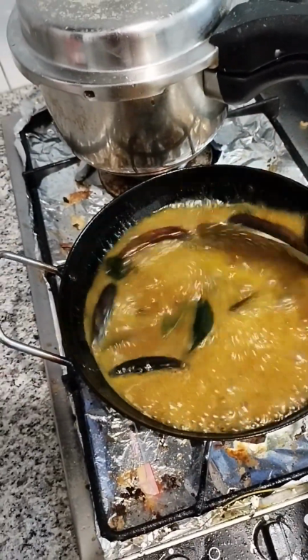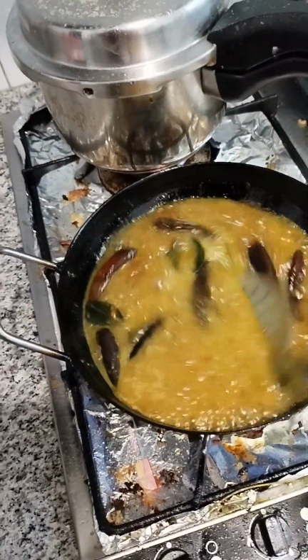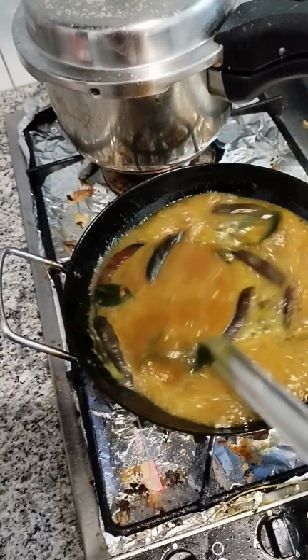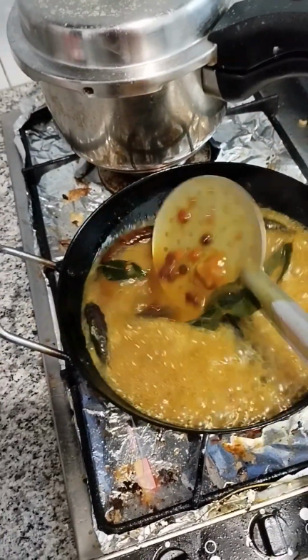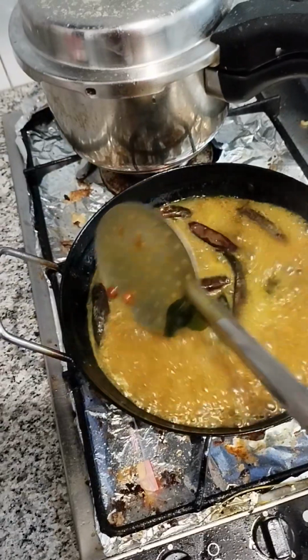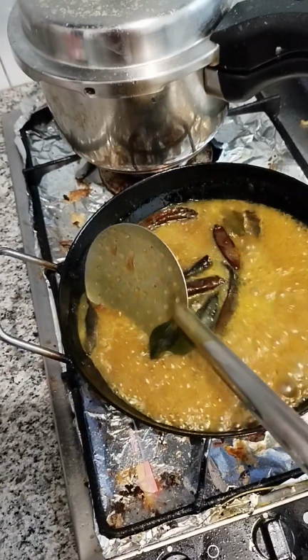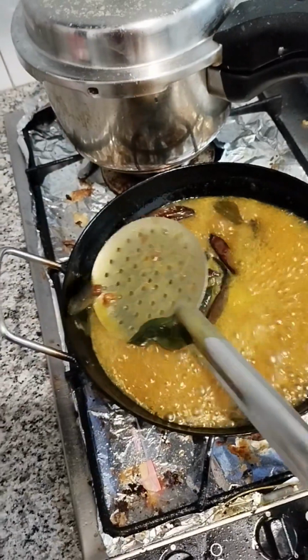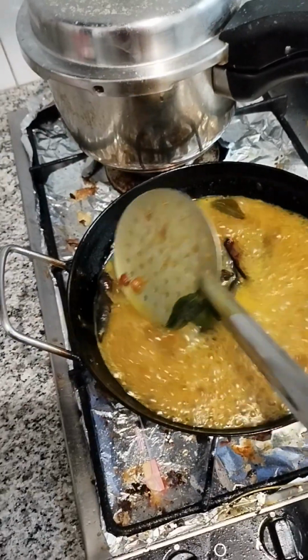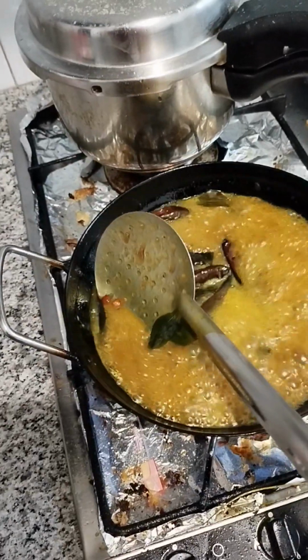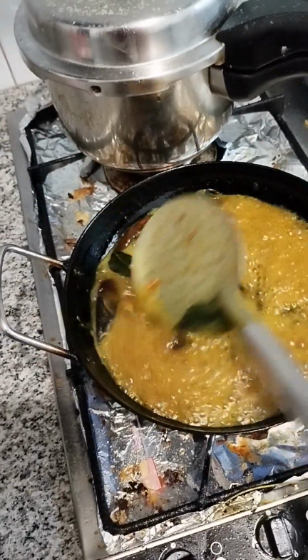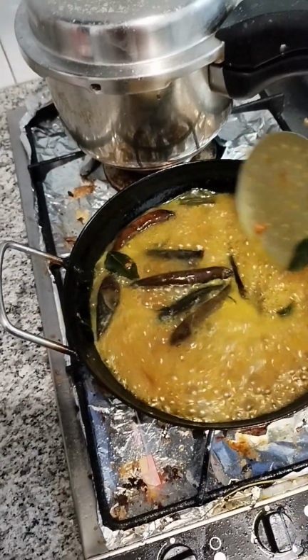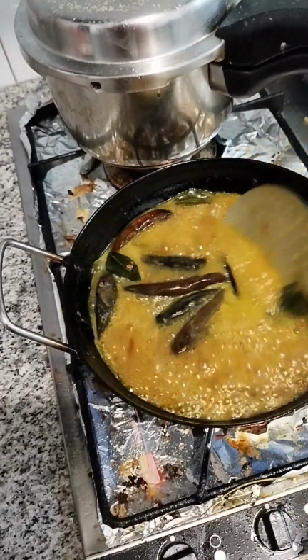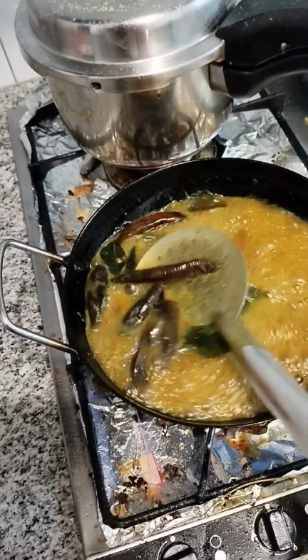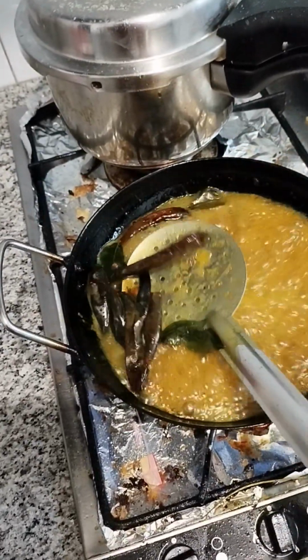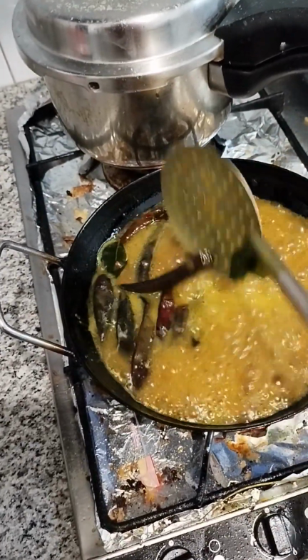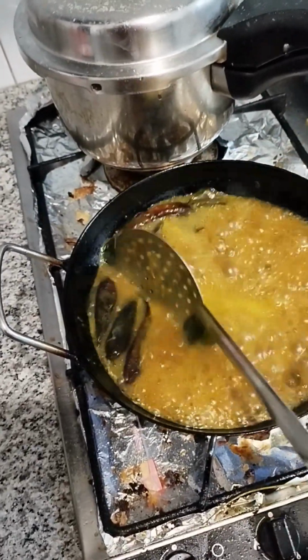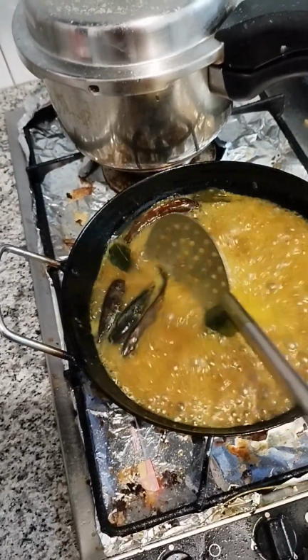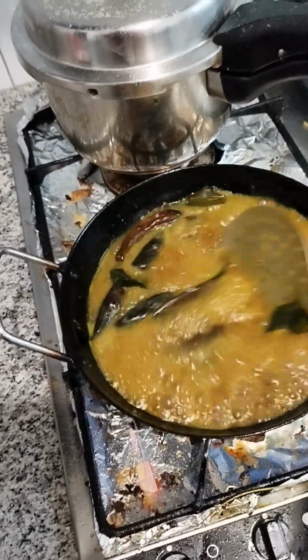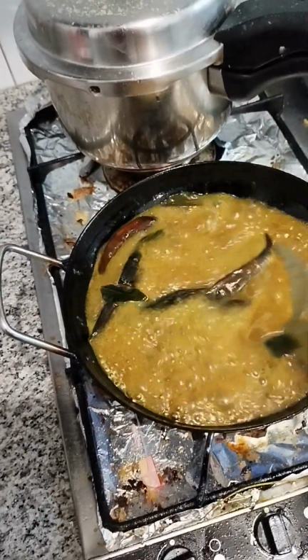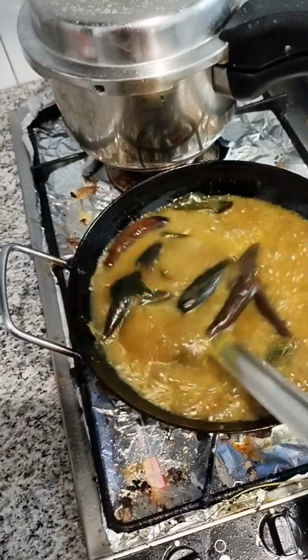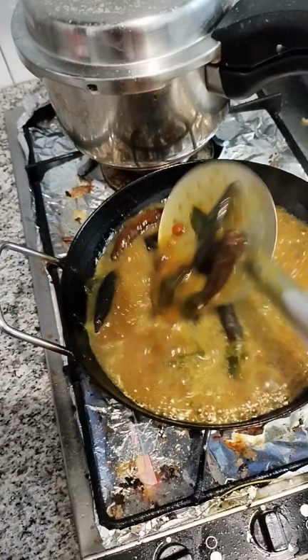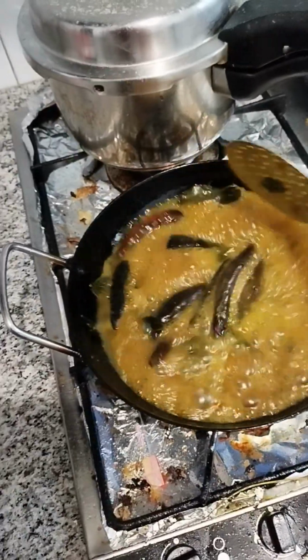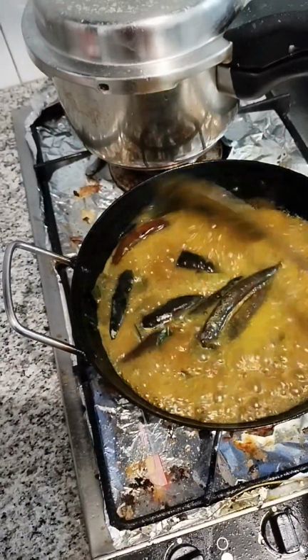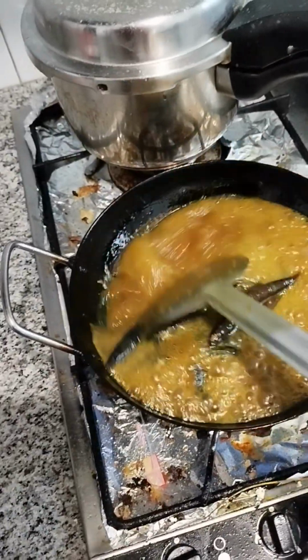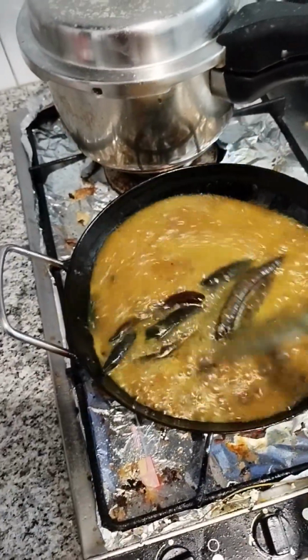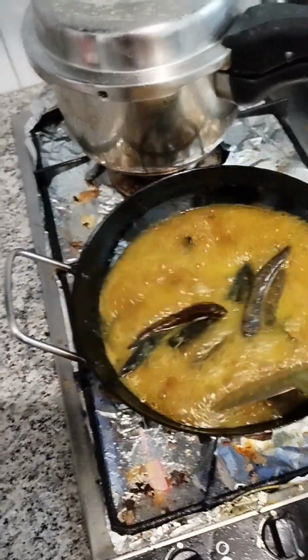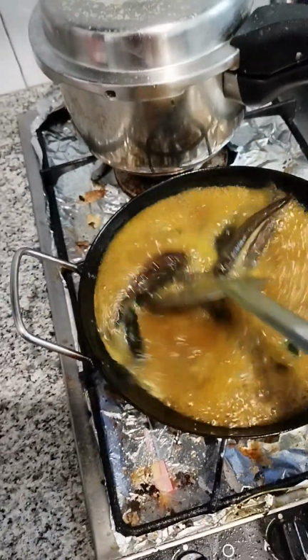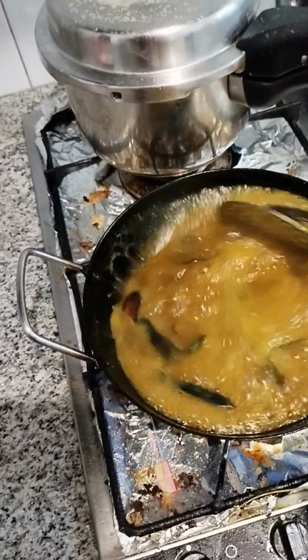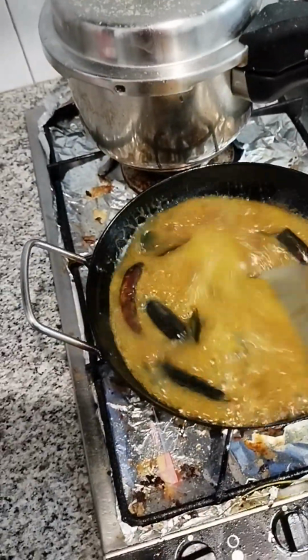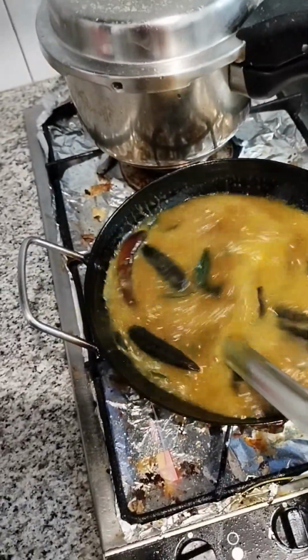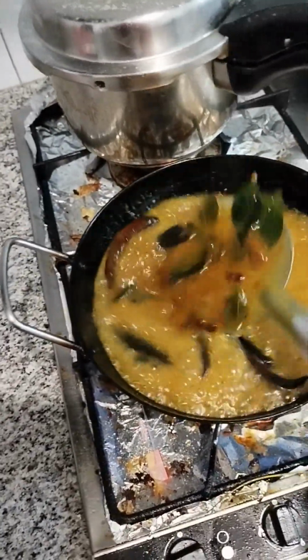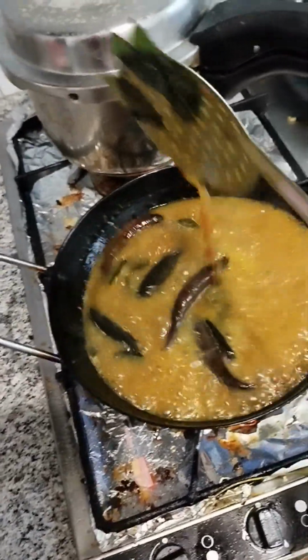We will cook the eggs. If you turn the egg over, you will cook the egg. We will cook the egg over.